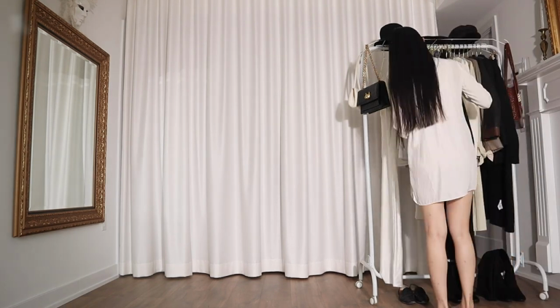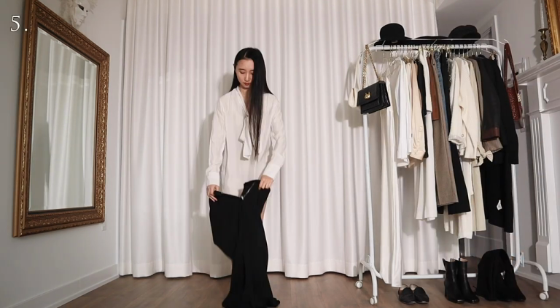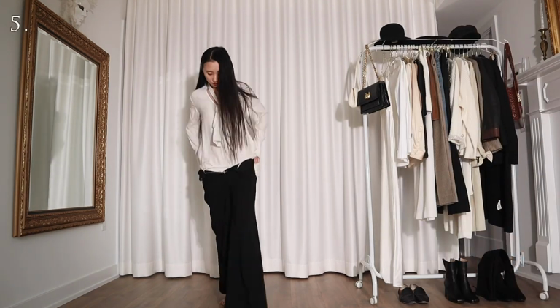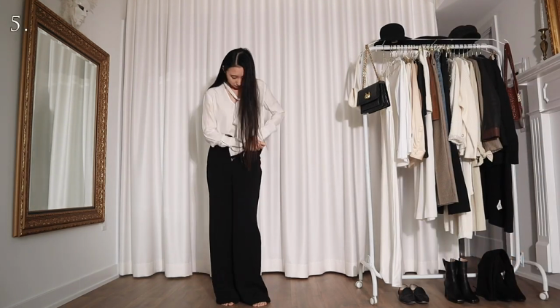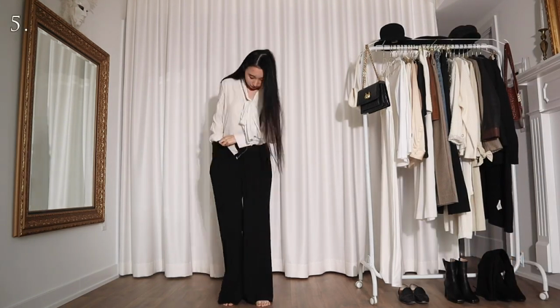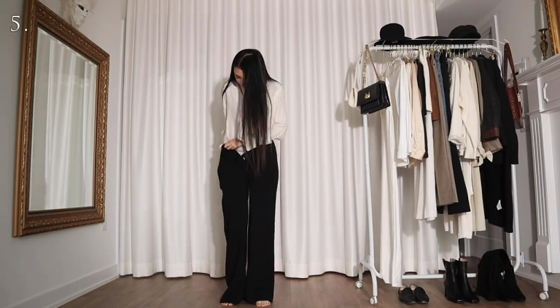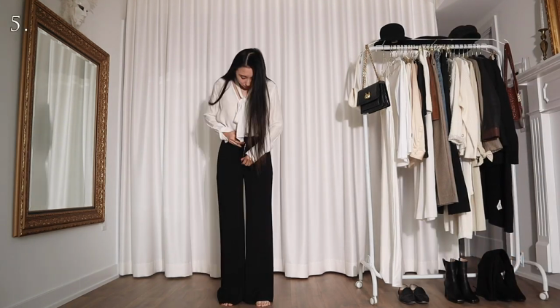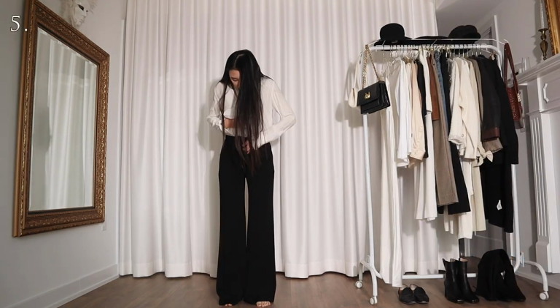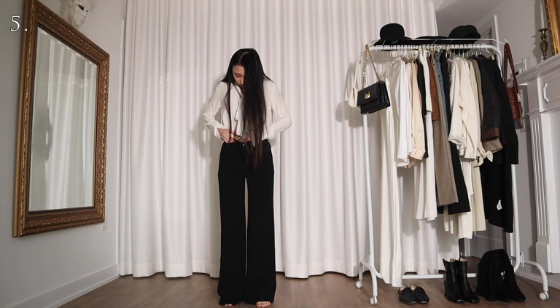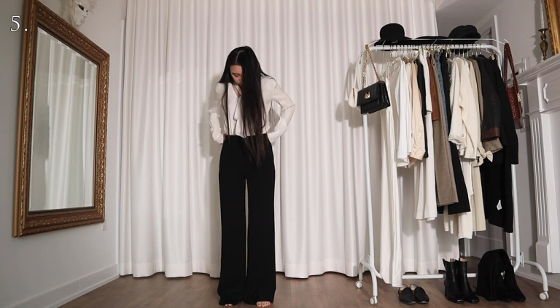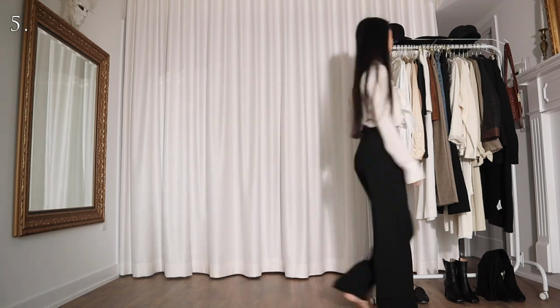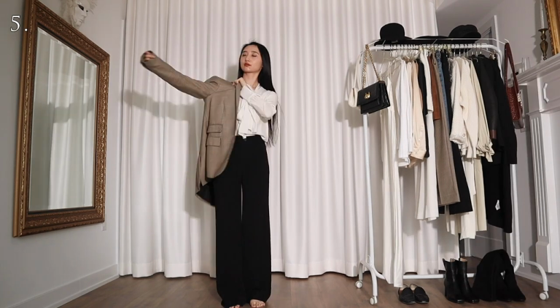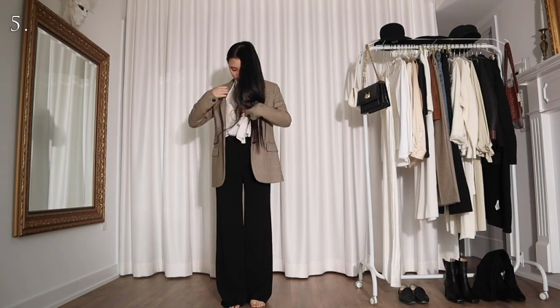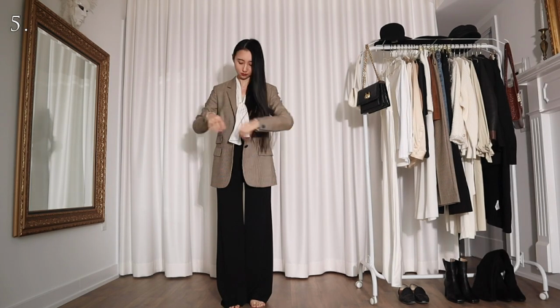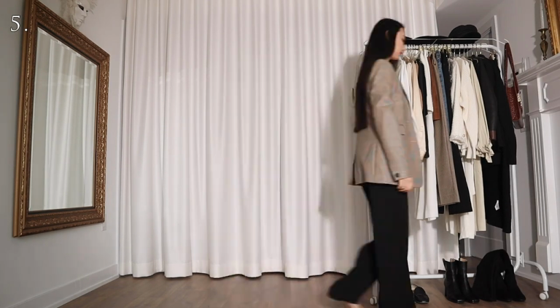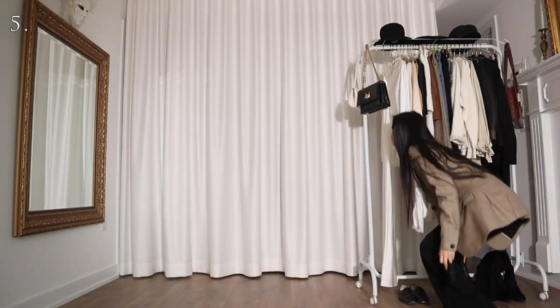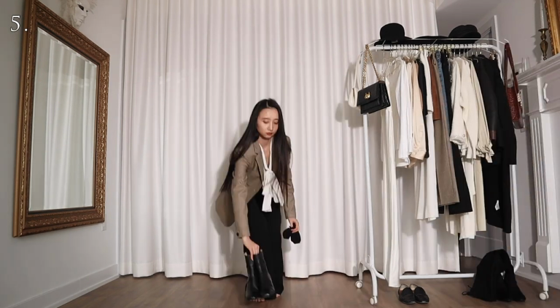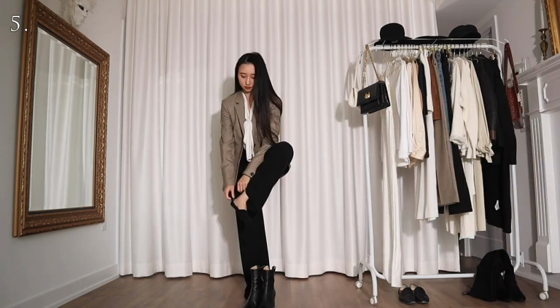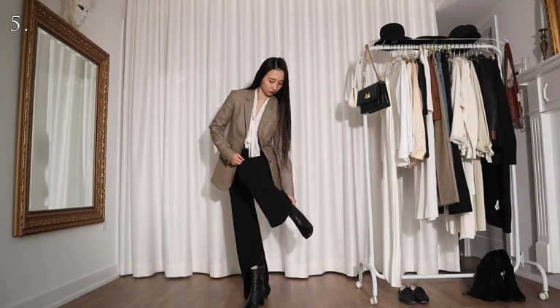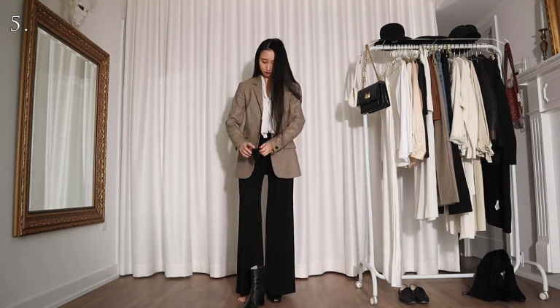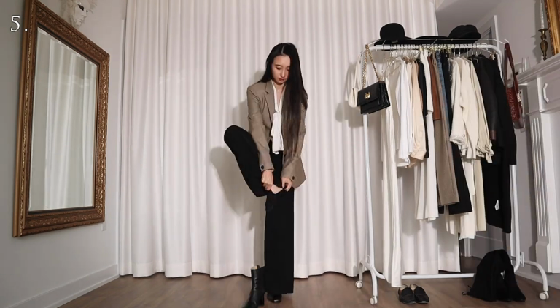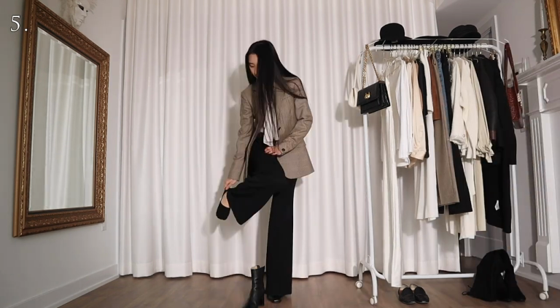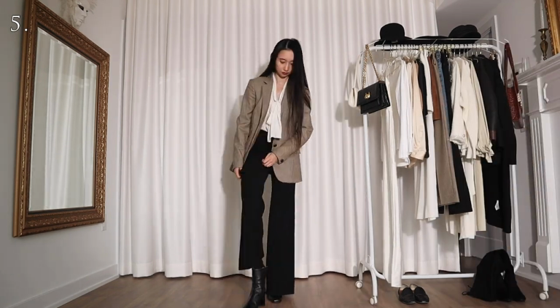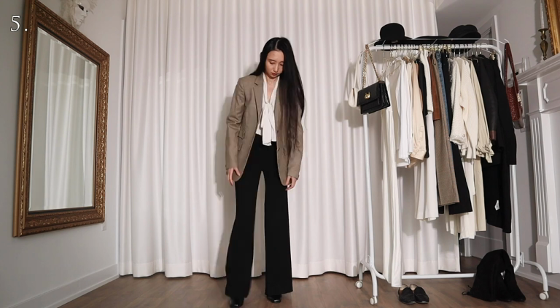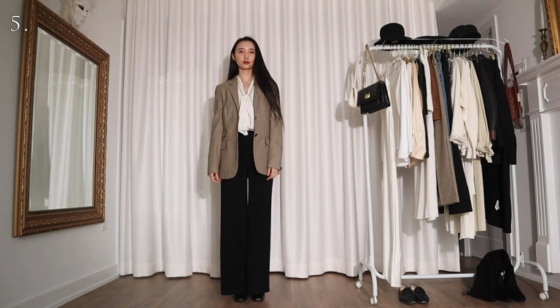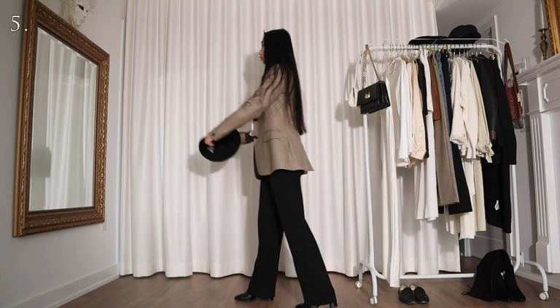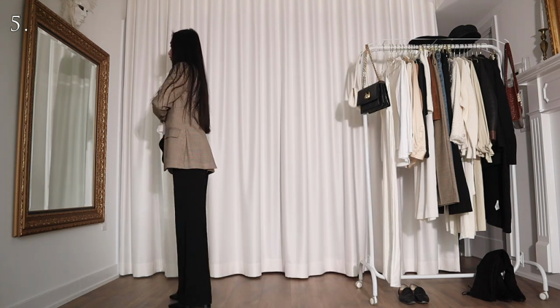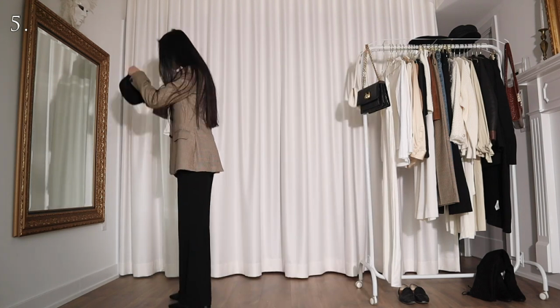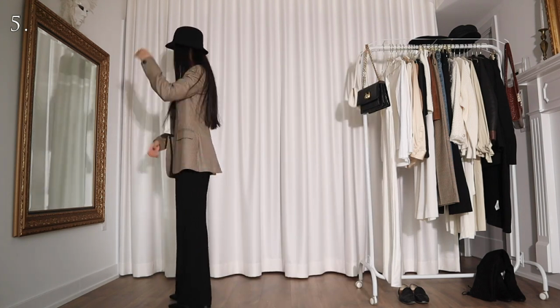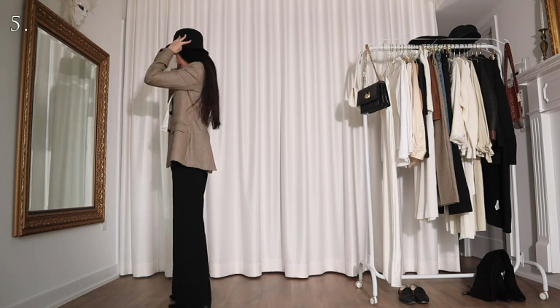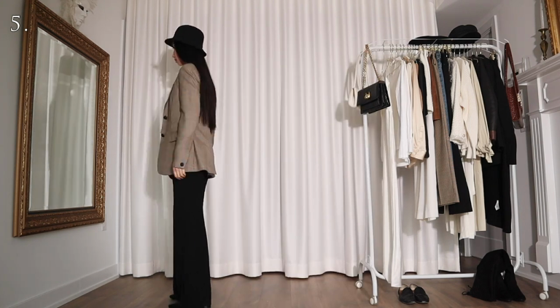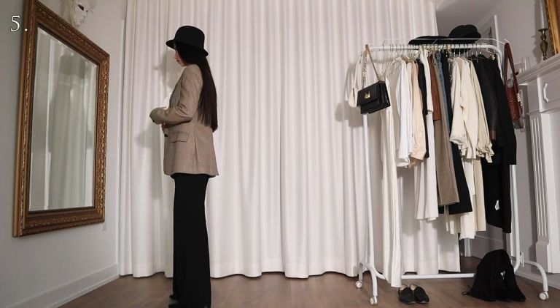For this look I'm wearing the blouse with a pair of black wide leg pants, a houndstooth blazer, and a black bucket hat. I'll have to admit I stole this outfit from one of my previous videos, but why the hell not?